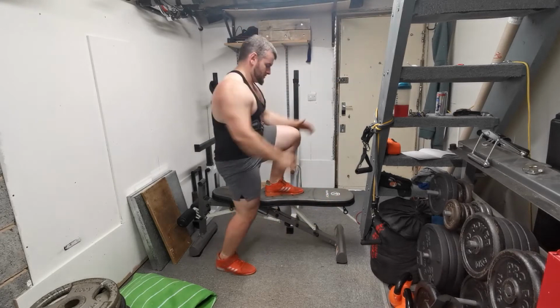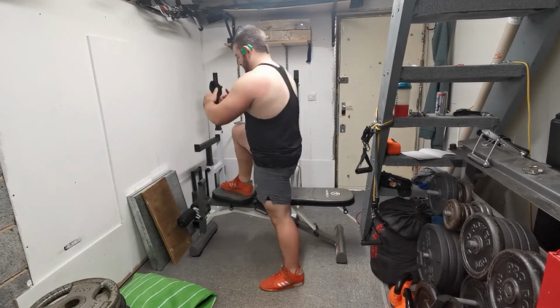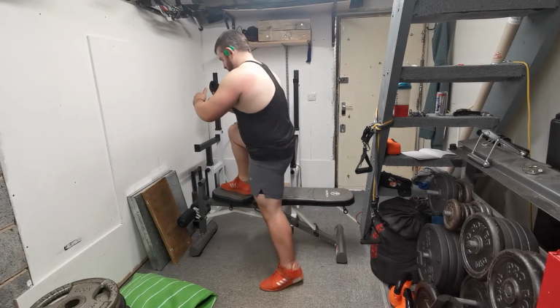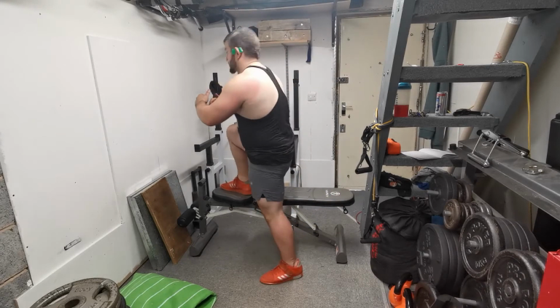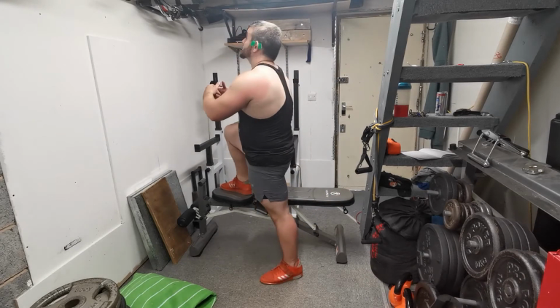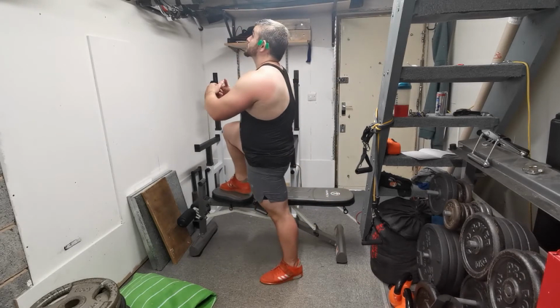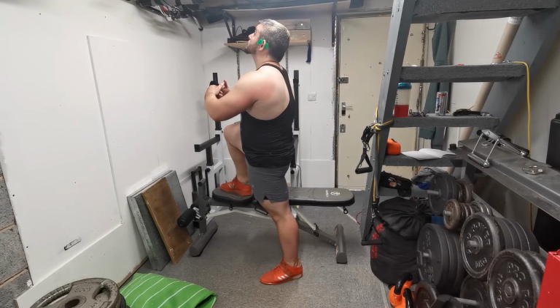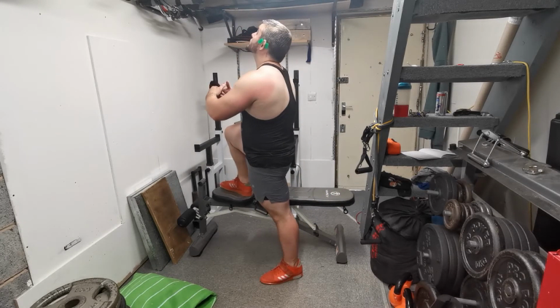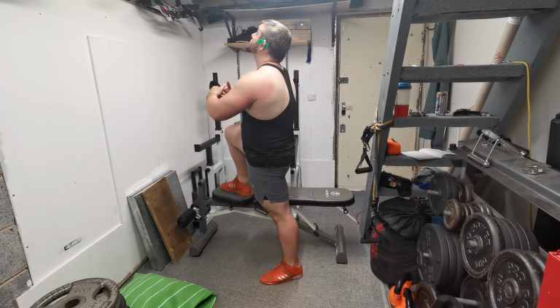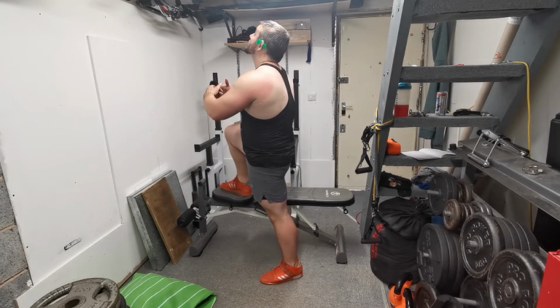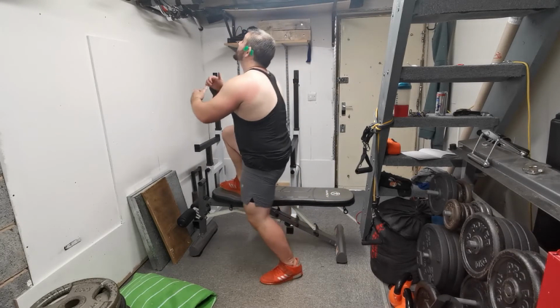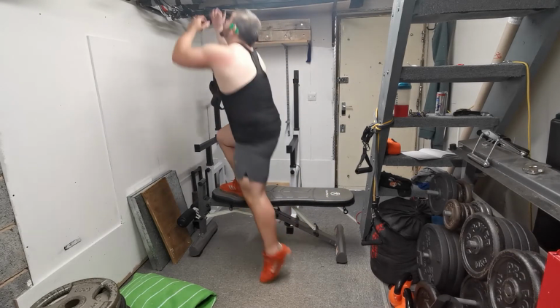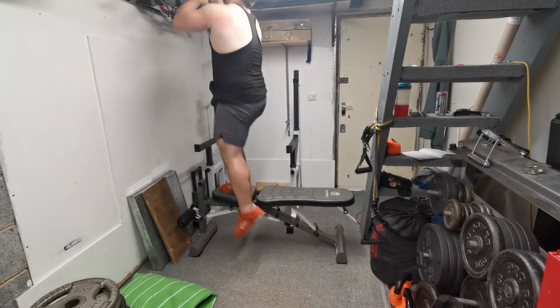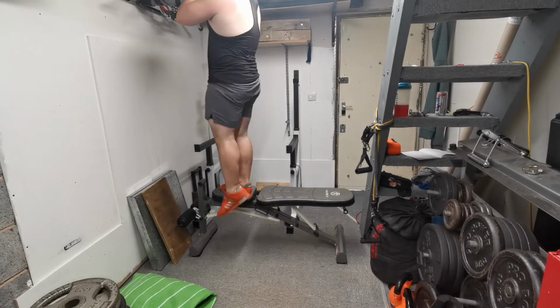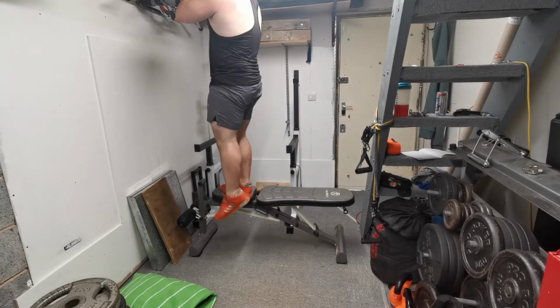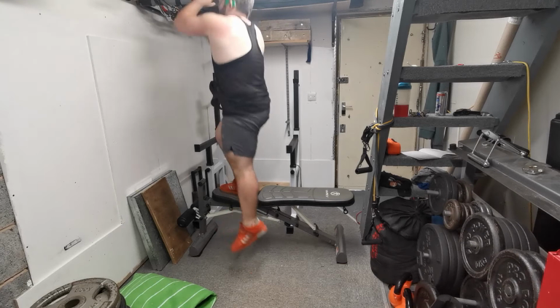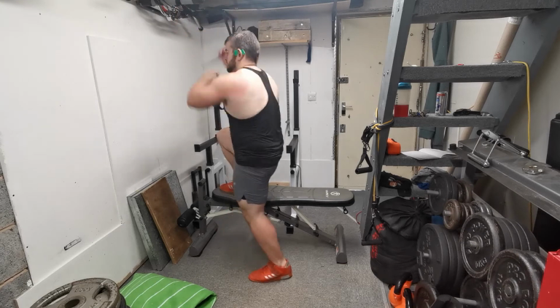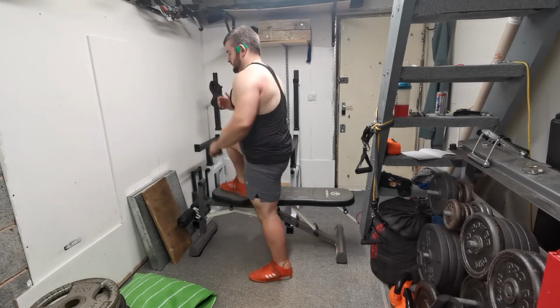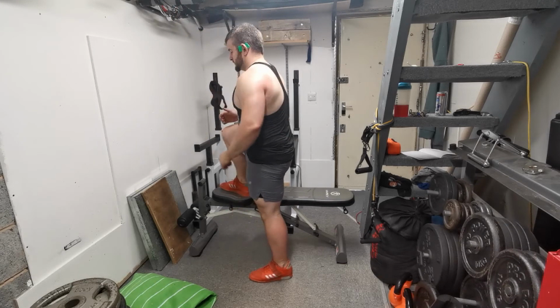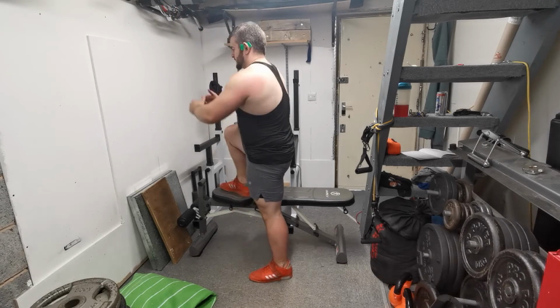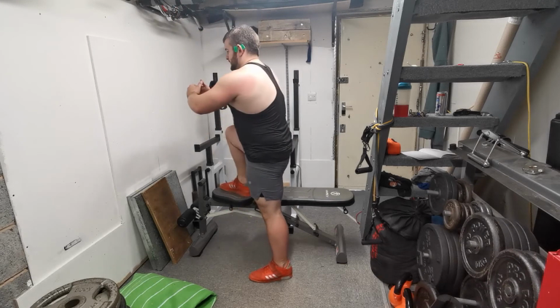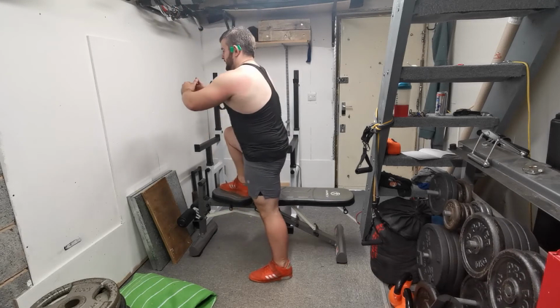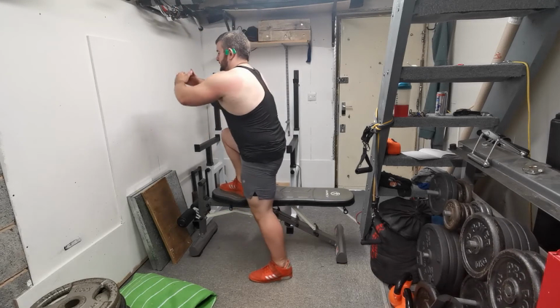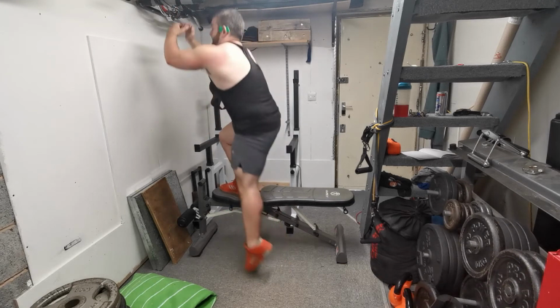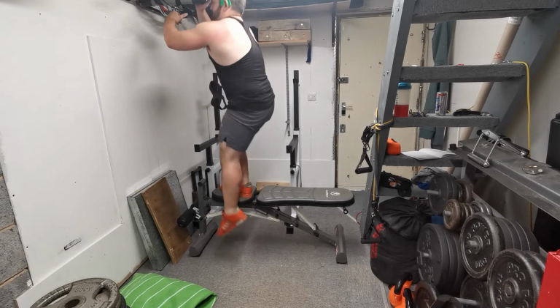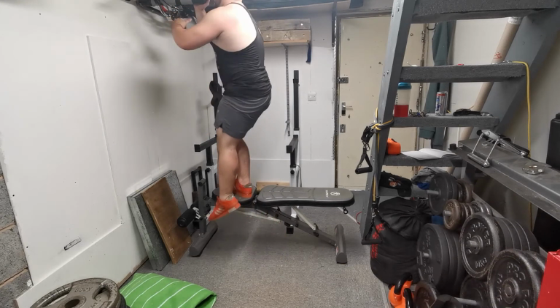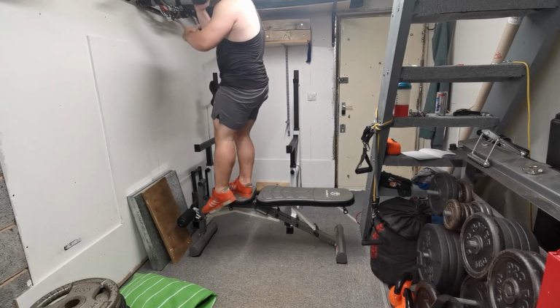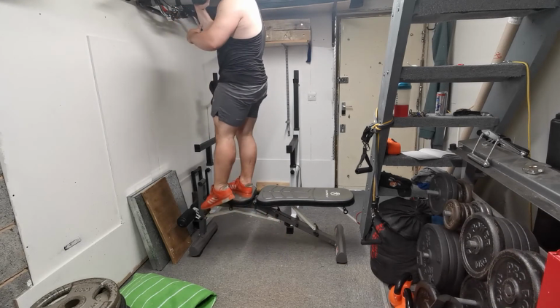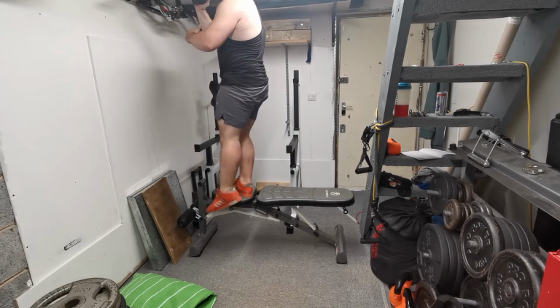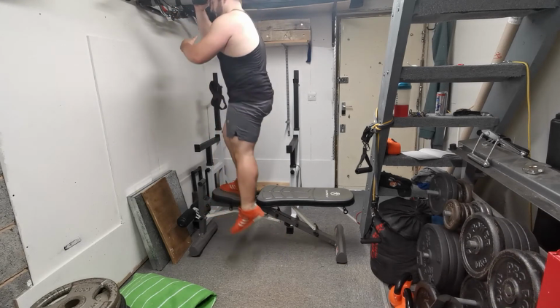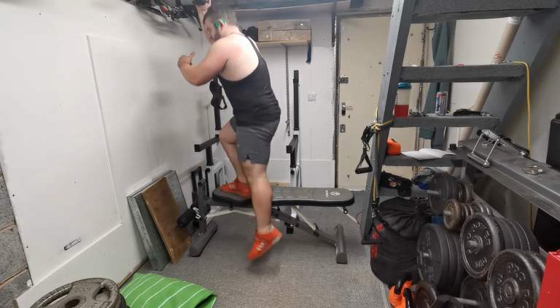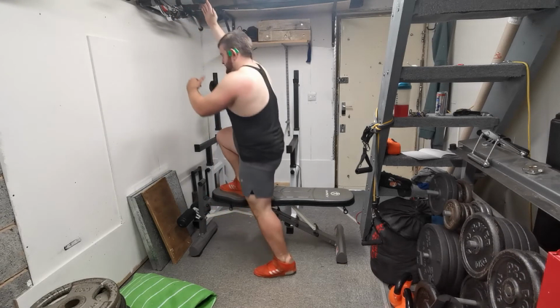Make sure there's a slight degree of external rotation, so the foot isn't pointing straight ahead — it's just slightly pointed out. Always emphasize triple alignment: make sure the ankle, knee, and hip are running in line with one another.